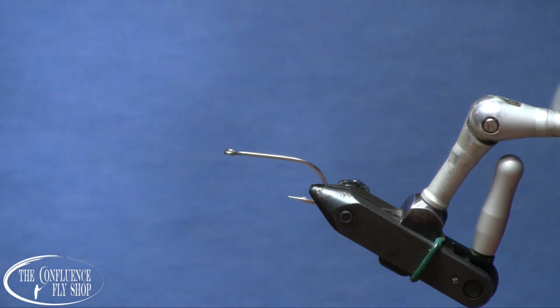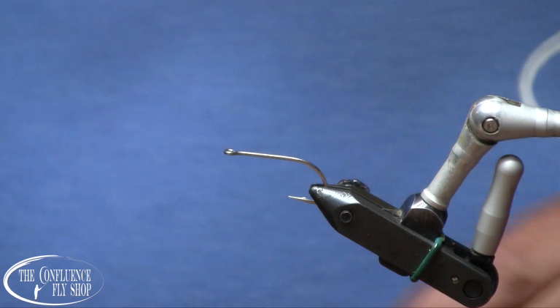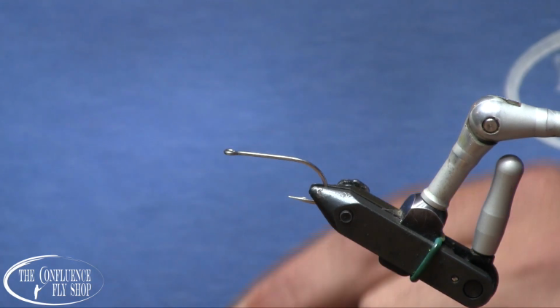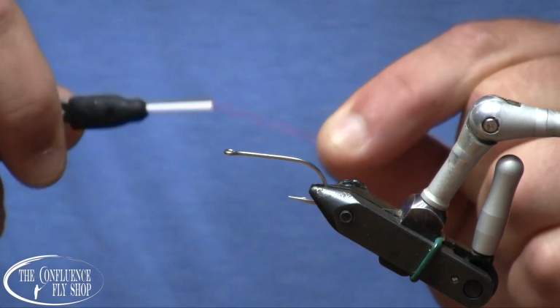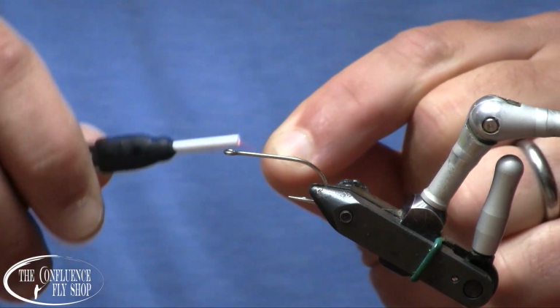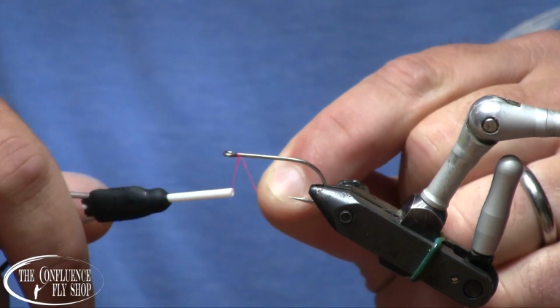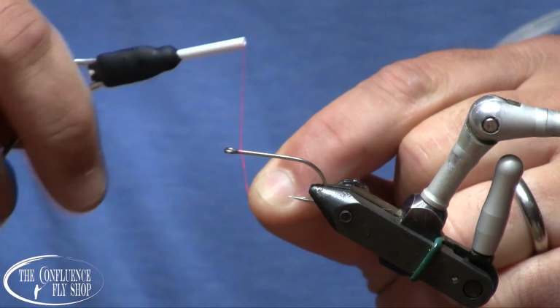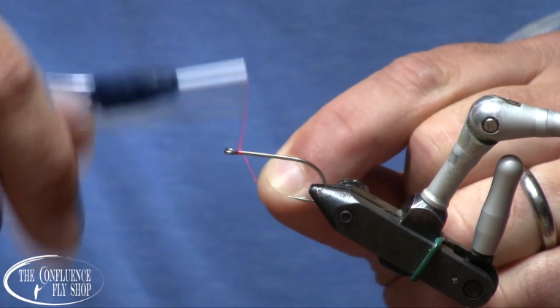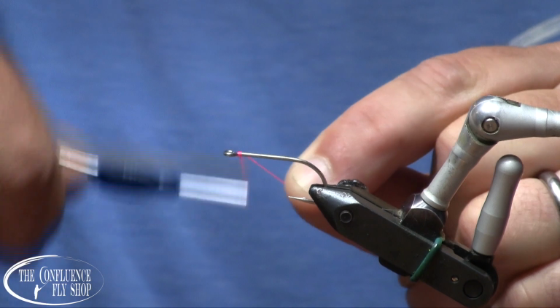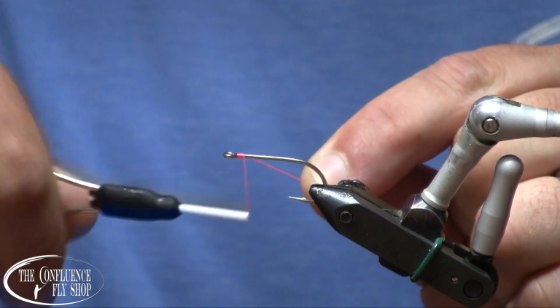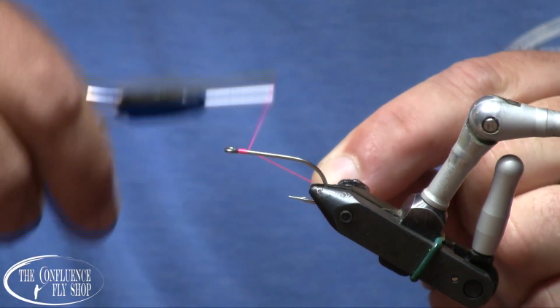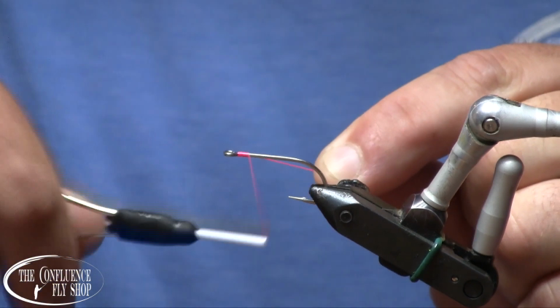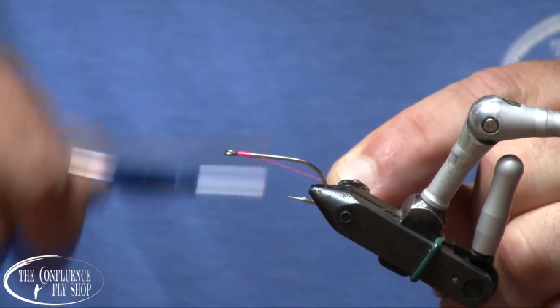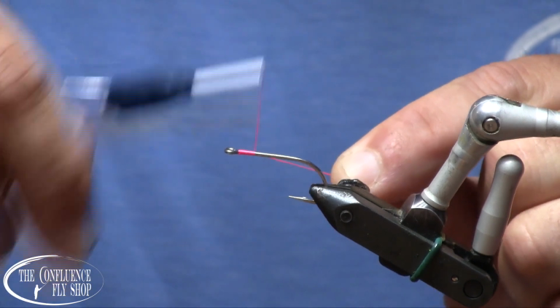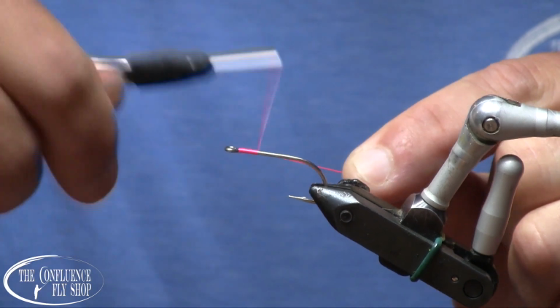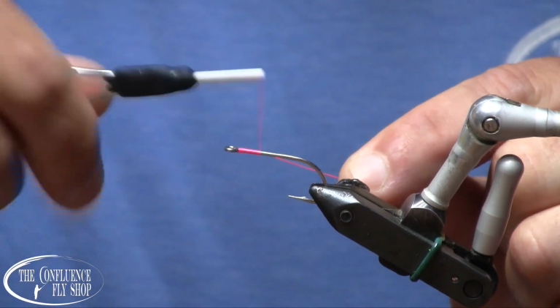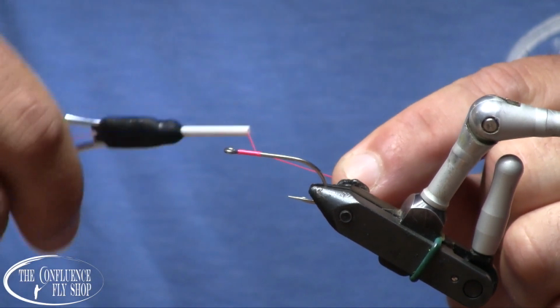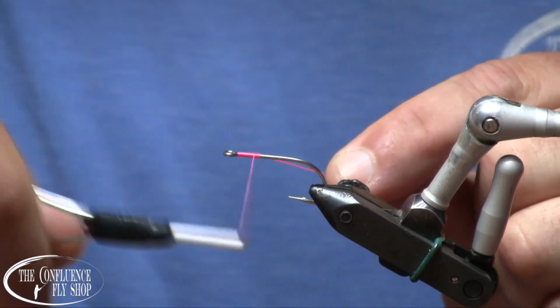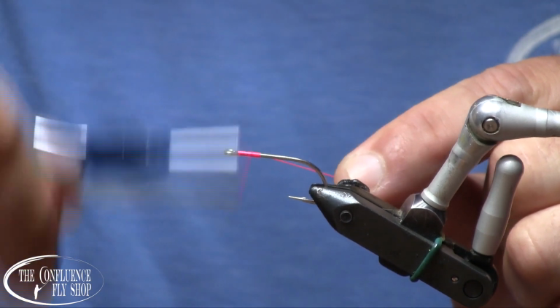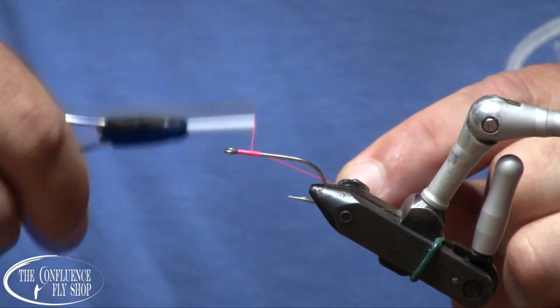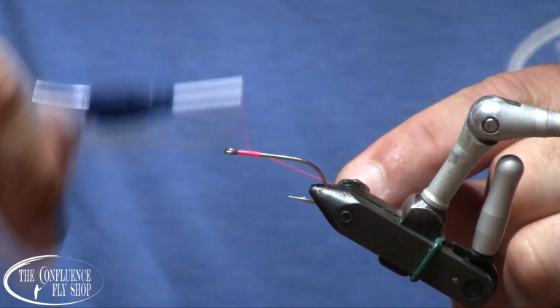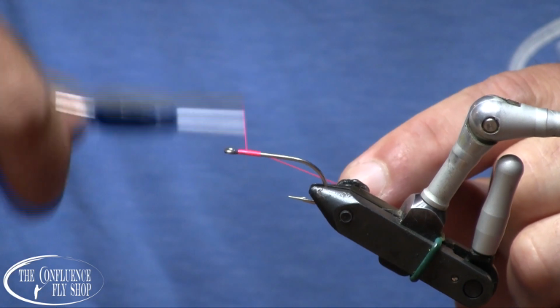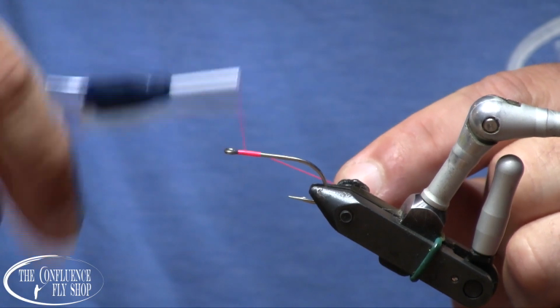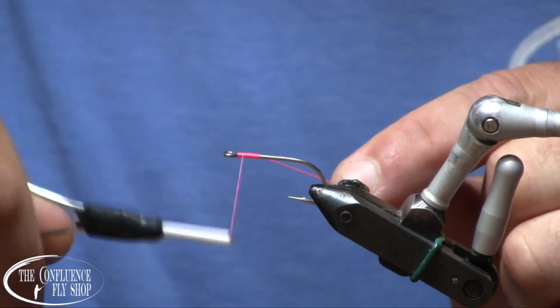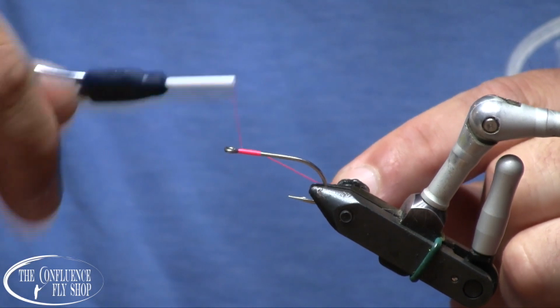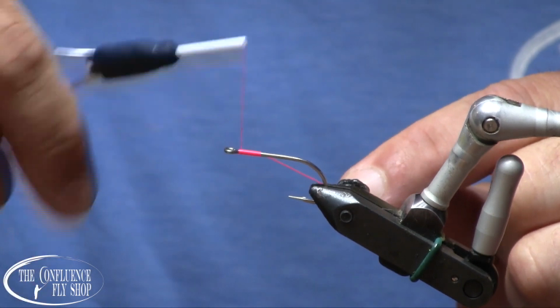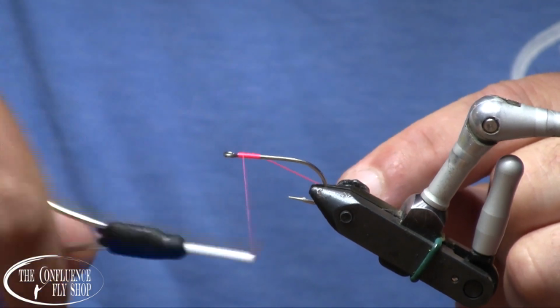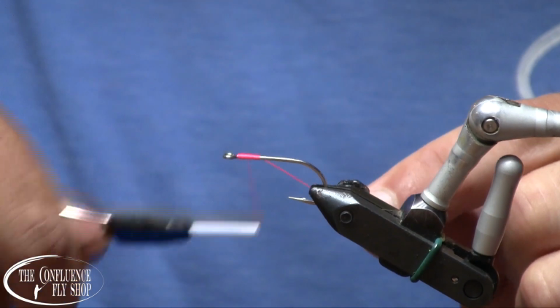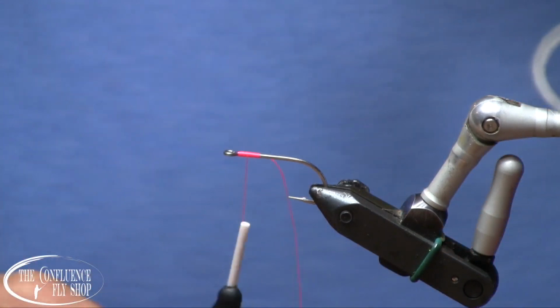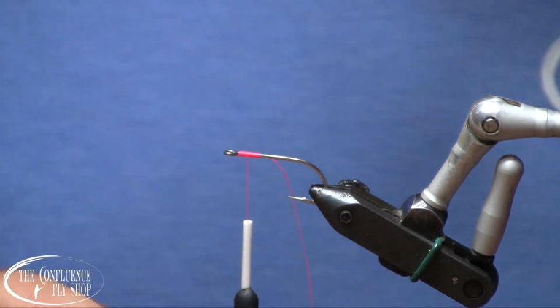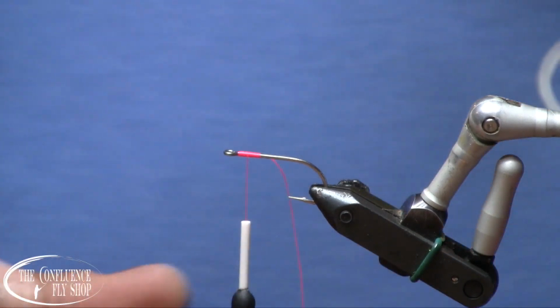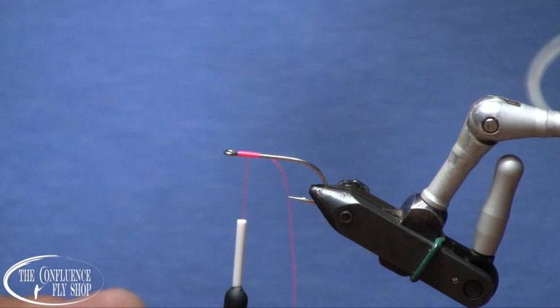Surprise, surprise — pink salmon like to eat pink-colored flies. They do eat other colors as well, but pink is pretty hard to beat.